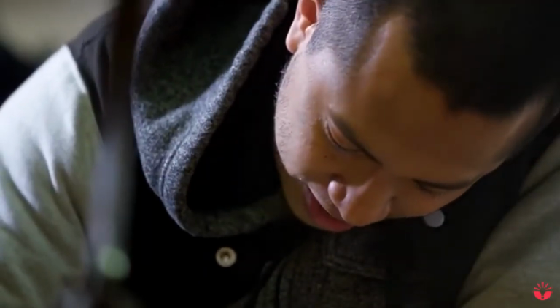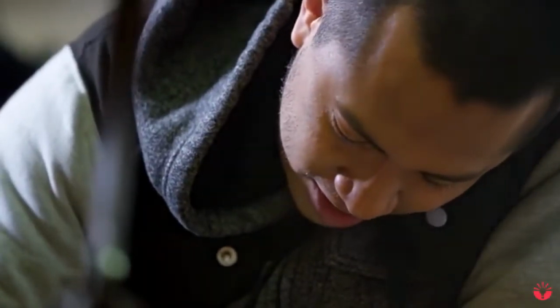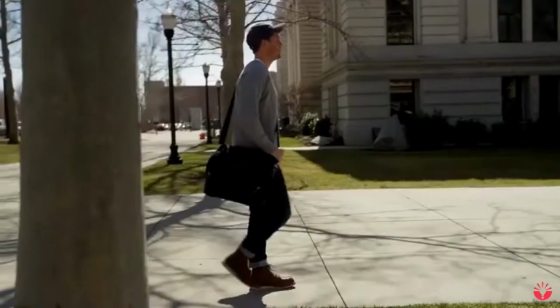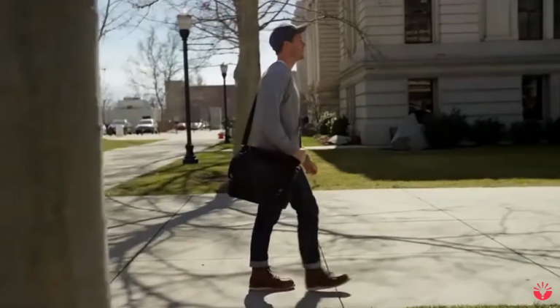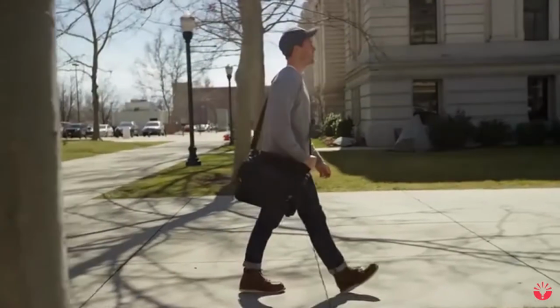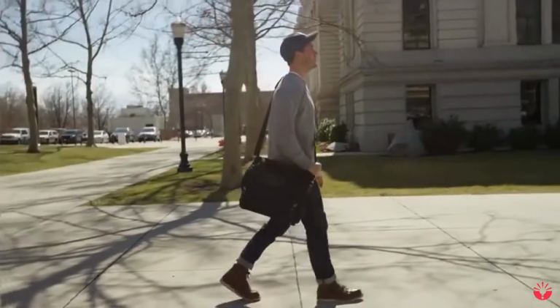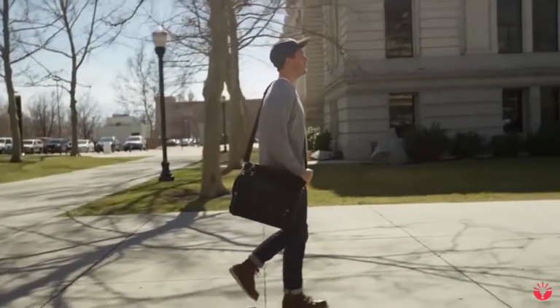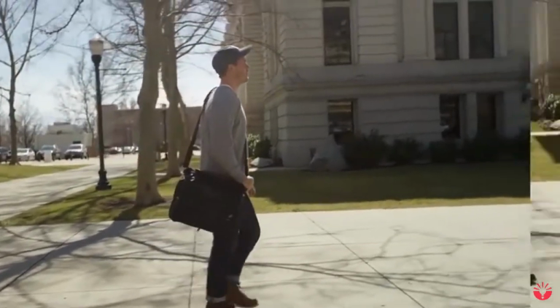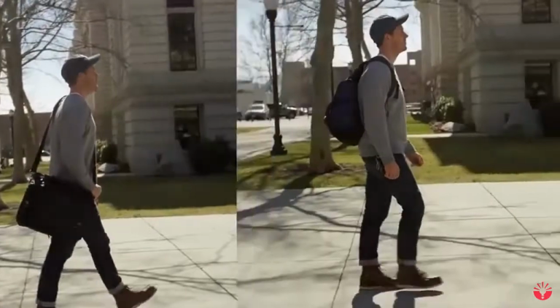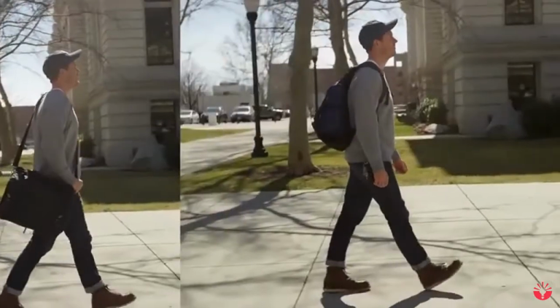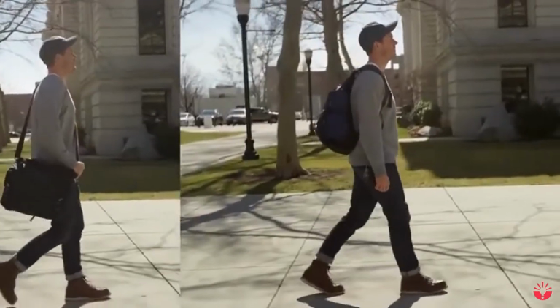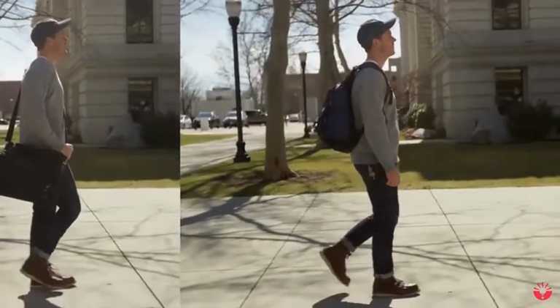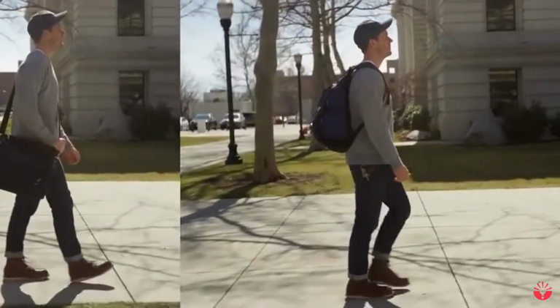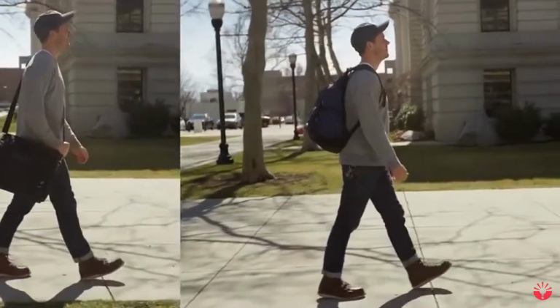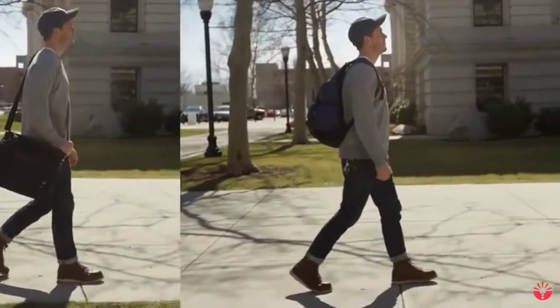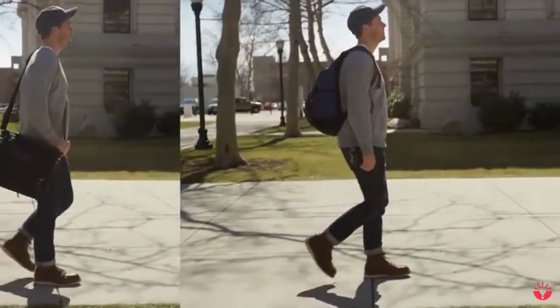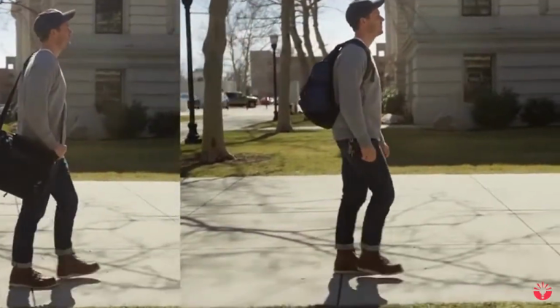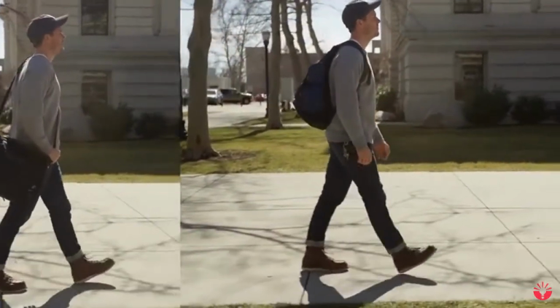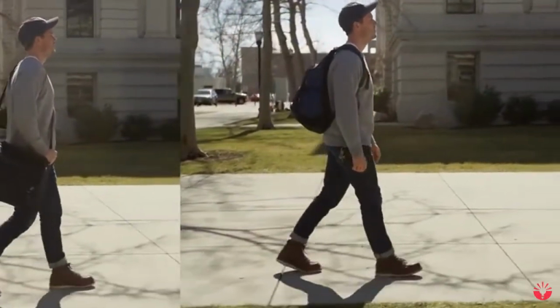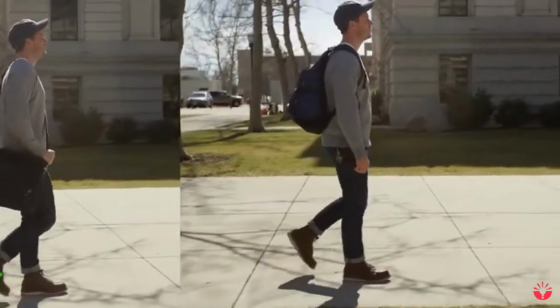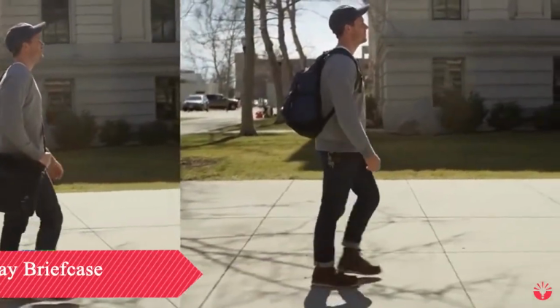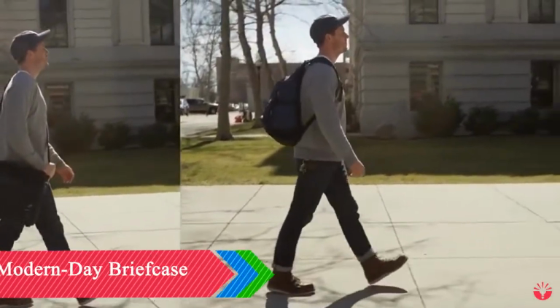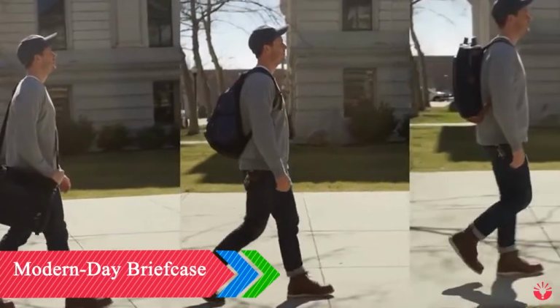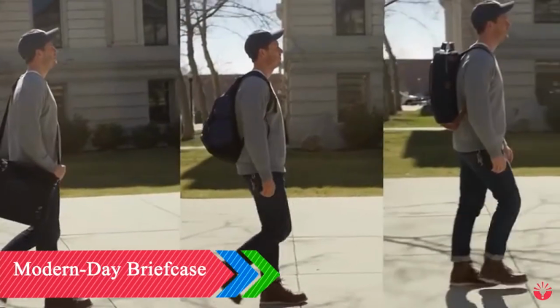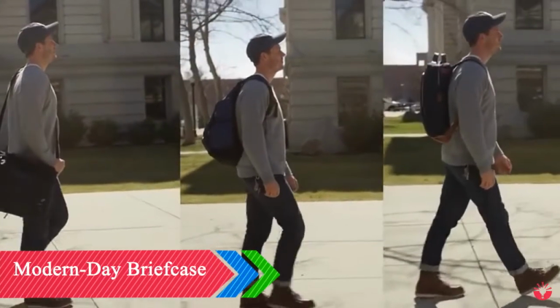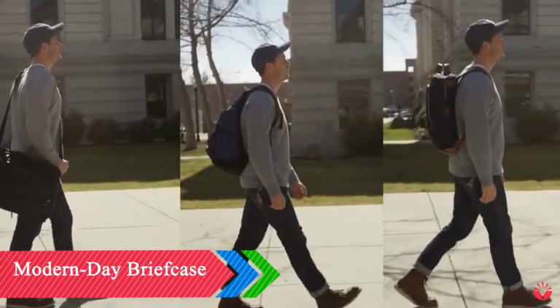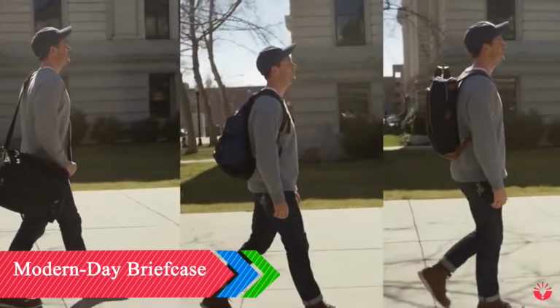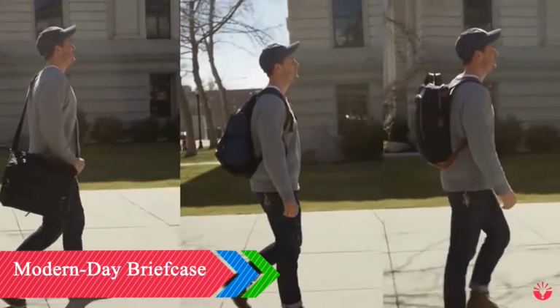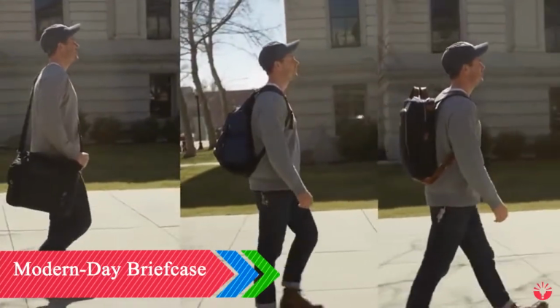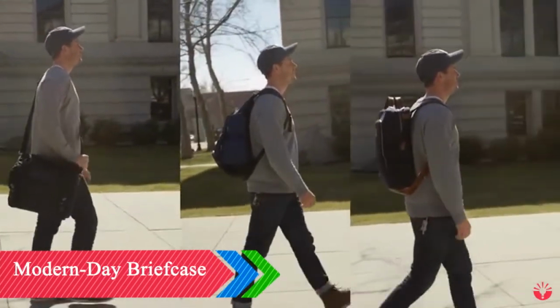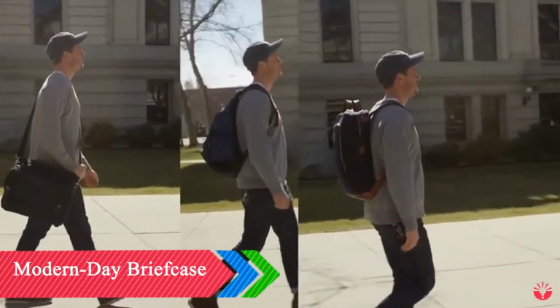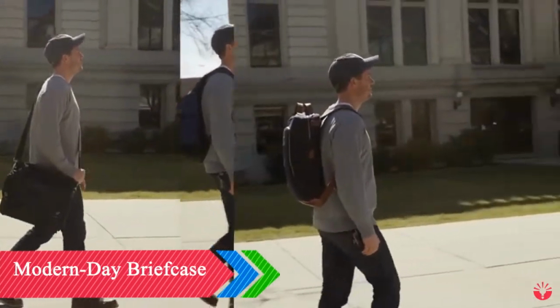Satchels look professional, but they can be uncomfortable and hurt your shoulder. Backpacks are great at organizing your stuff, but they can make you look and feel out of place in a professional environment. The modern day briefcase is professional, comfortable, and incredibly organized.